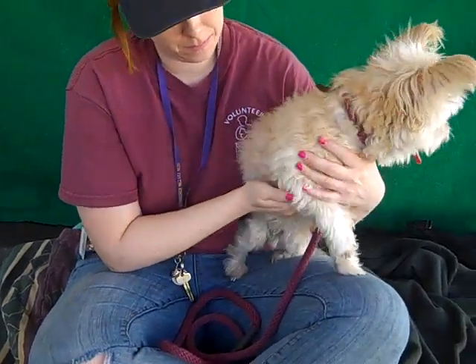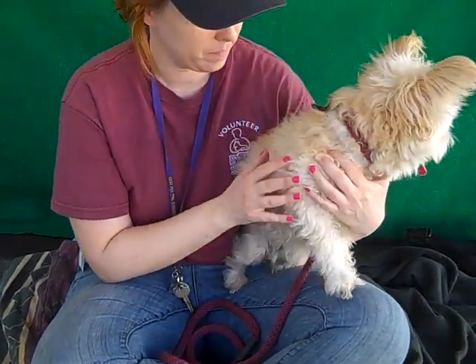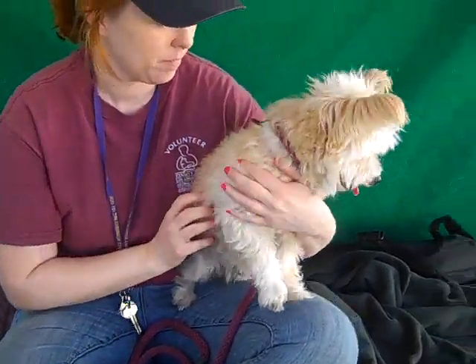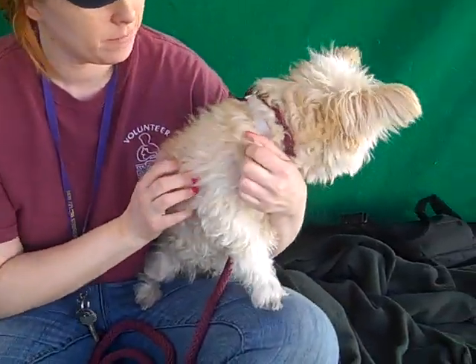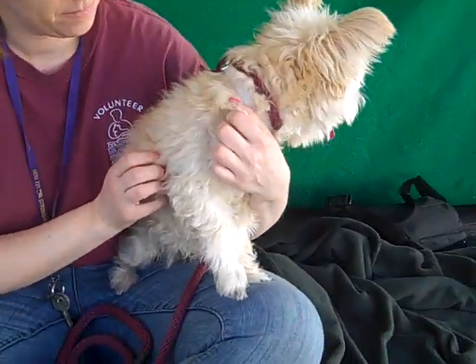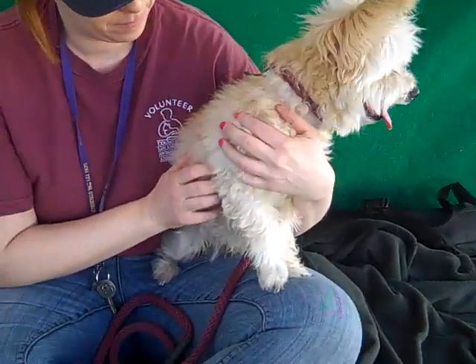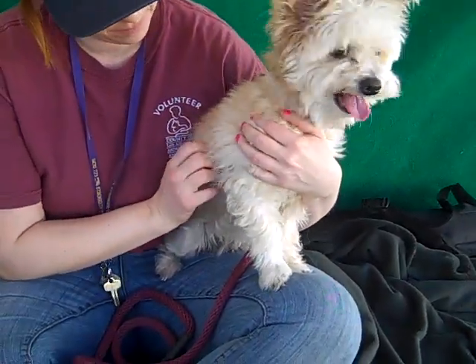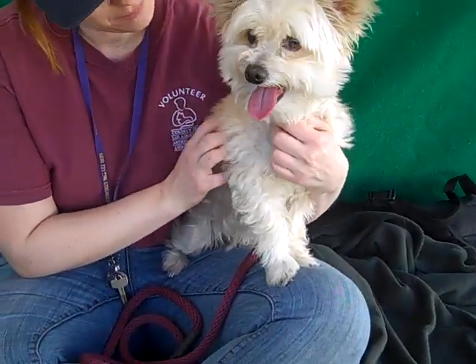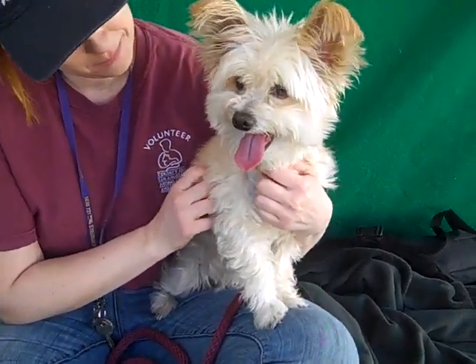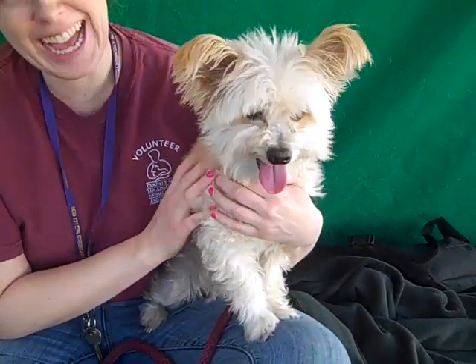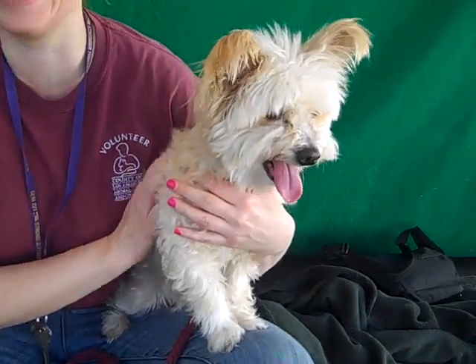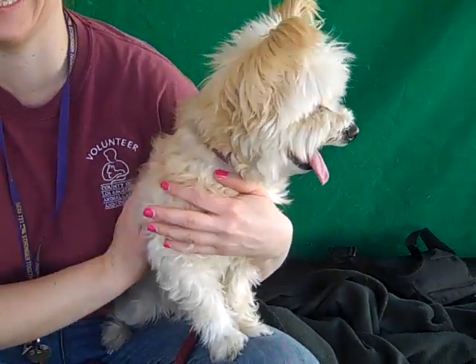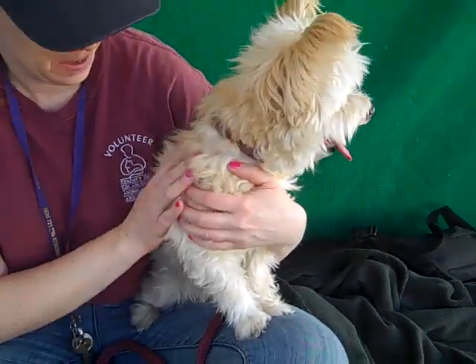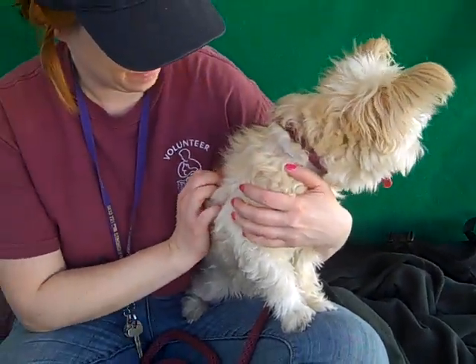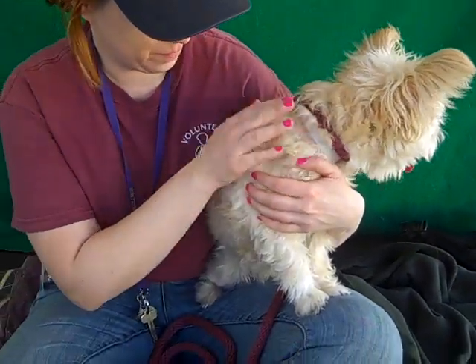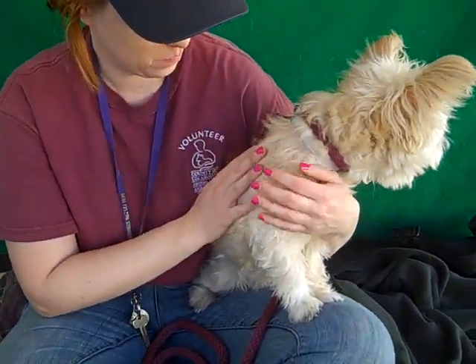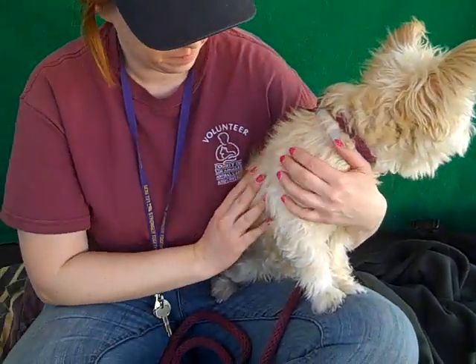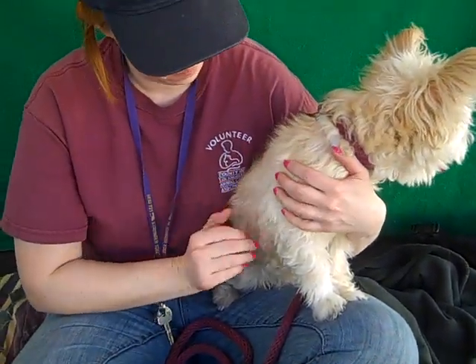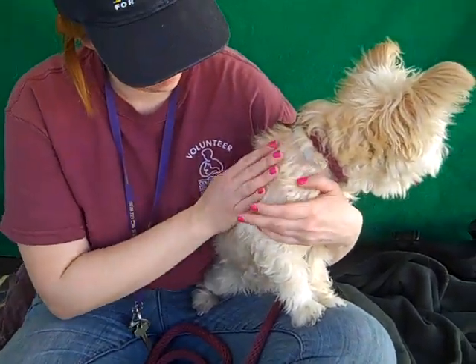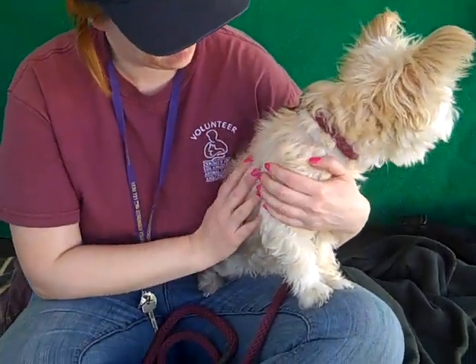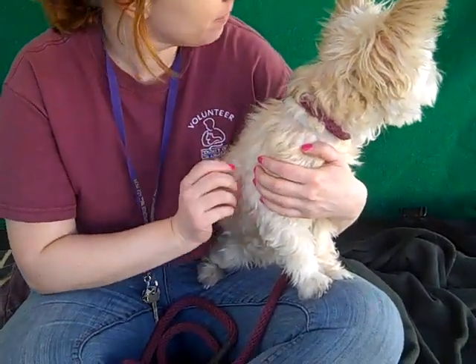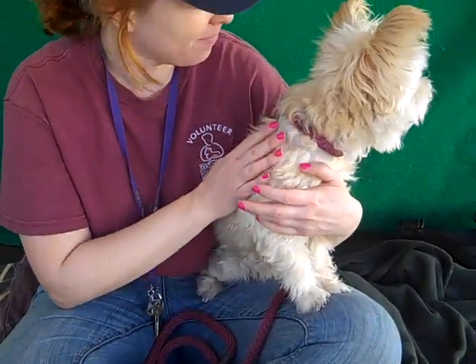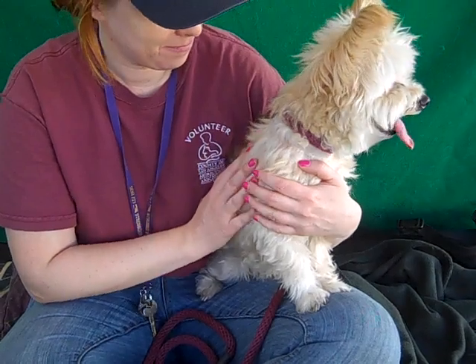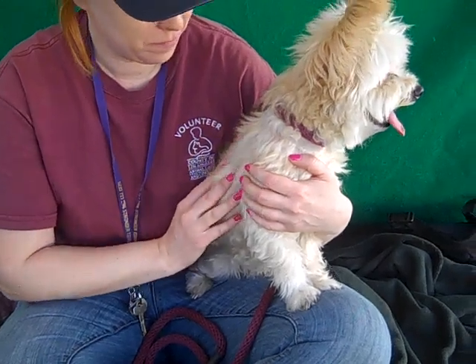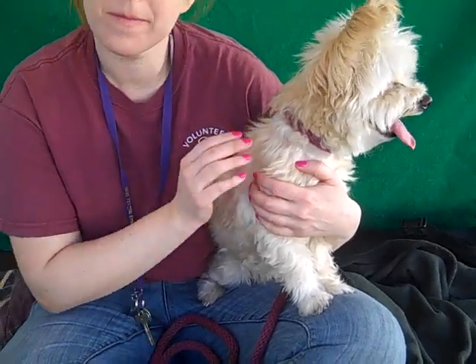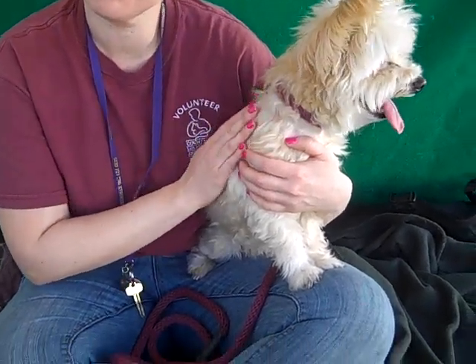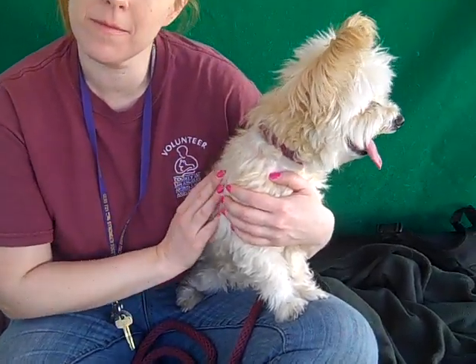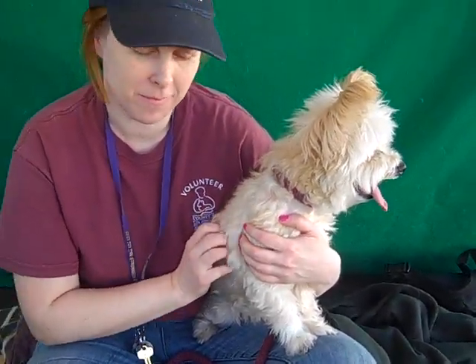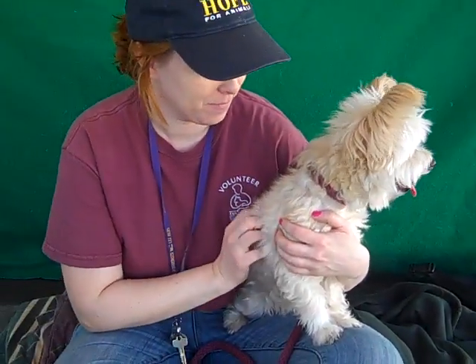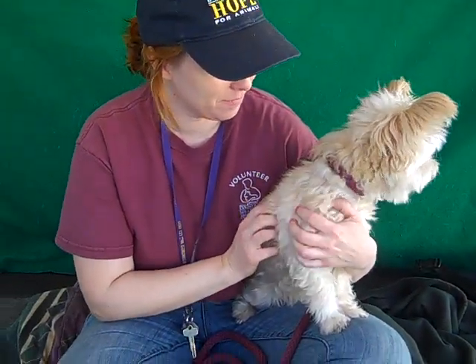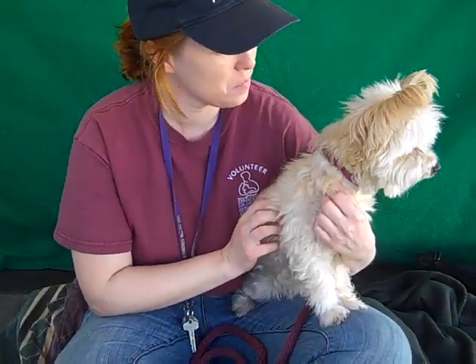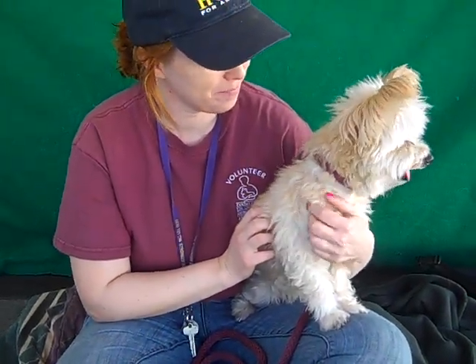We think she's a senior — she's about 11 years old — but she doesn't show it at all. She acts like a puppy, she's so cute. She came in as an owner surrender on March 23rd. She only weighs about eight pounds, so she's a perfect size.